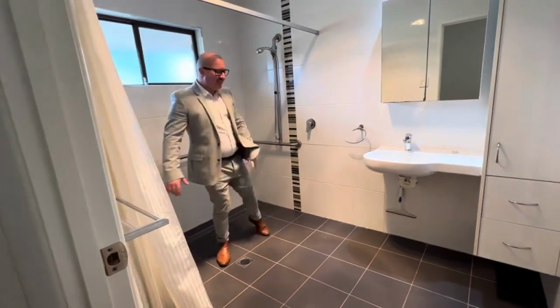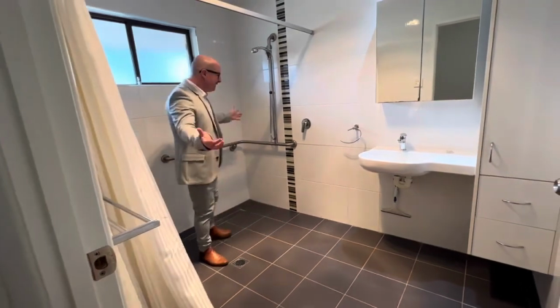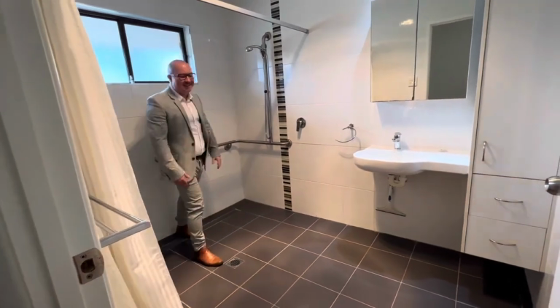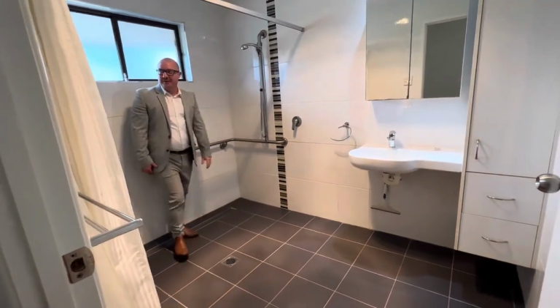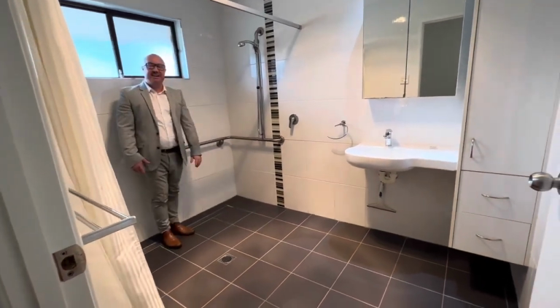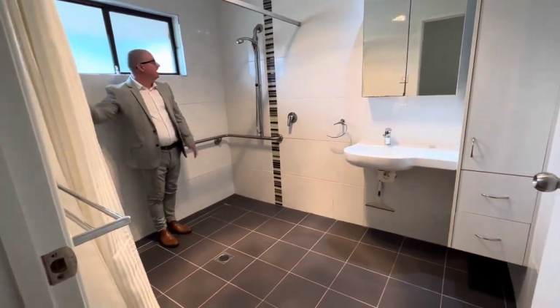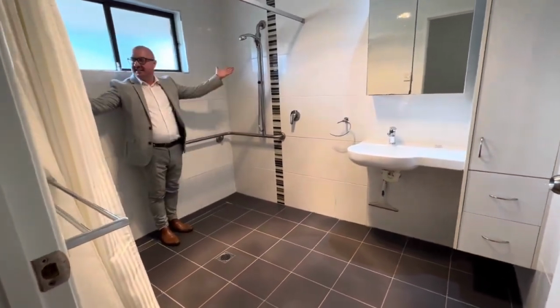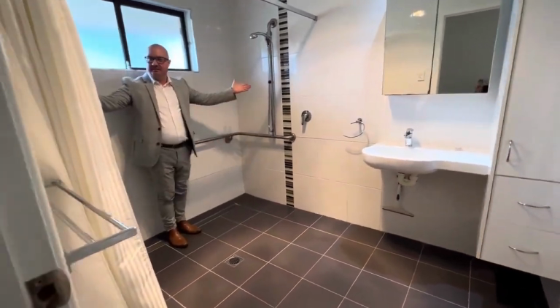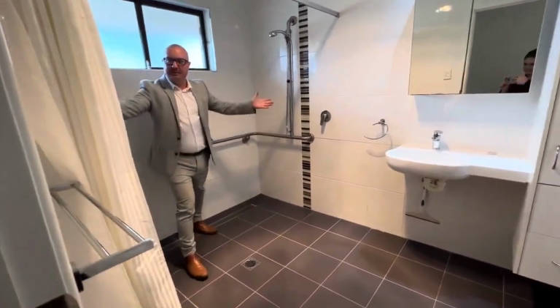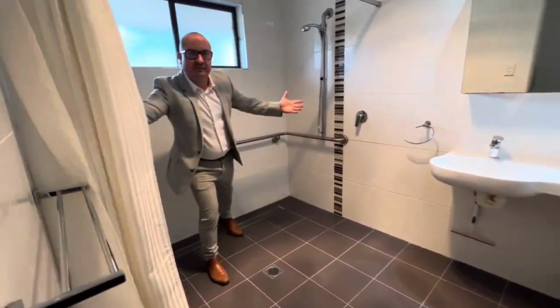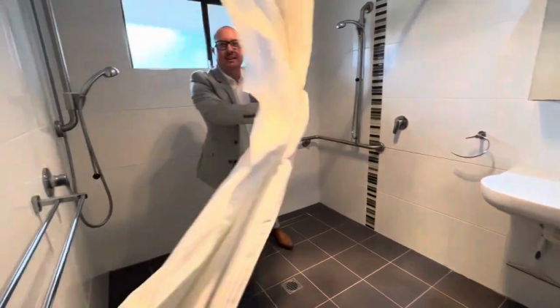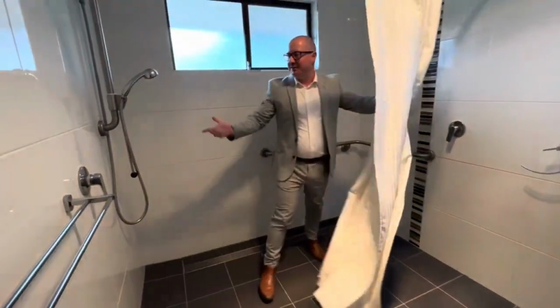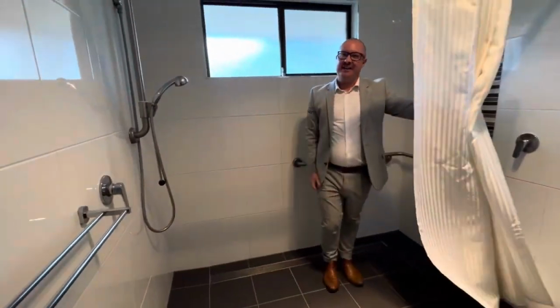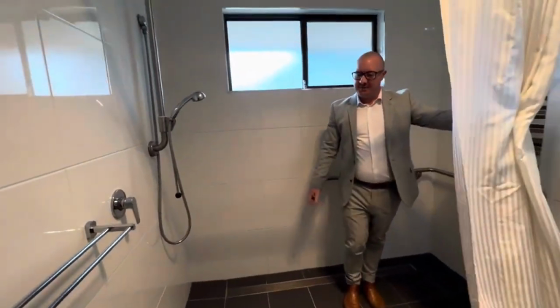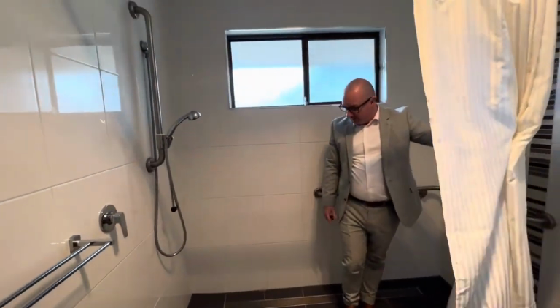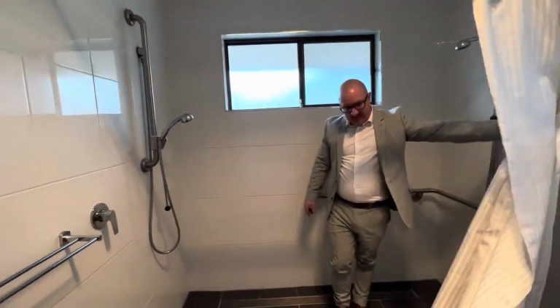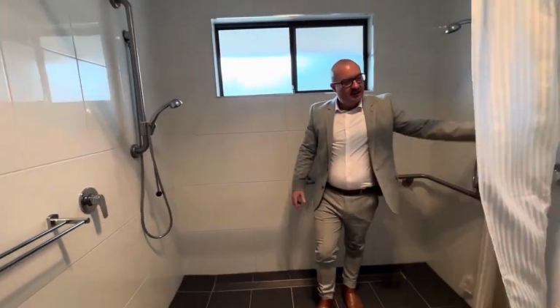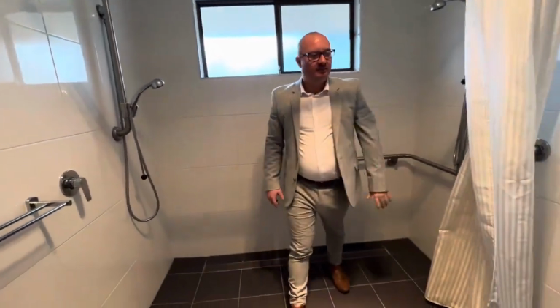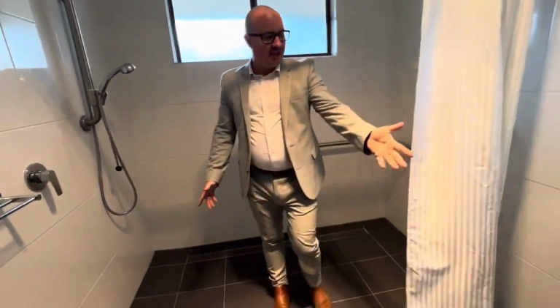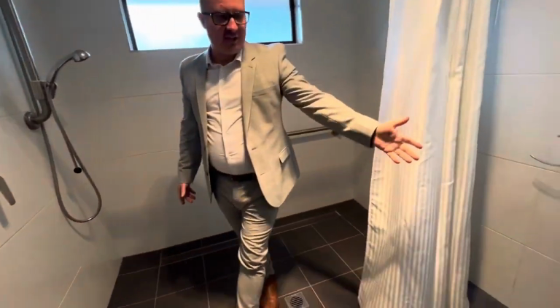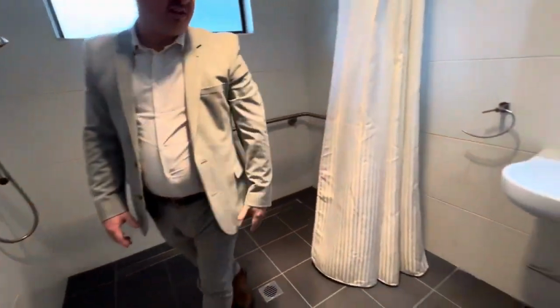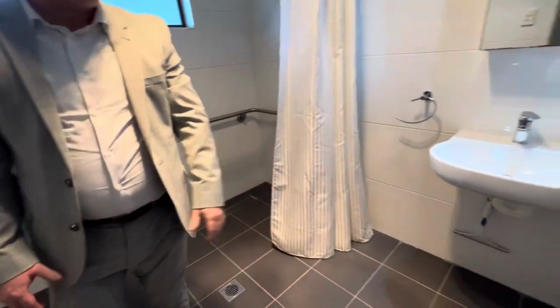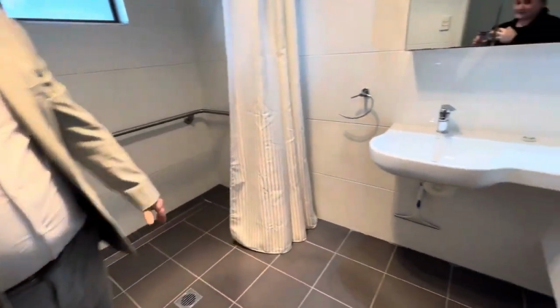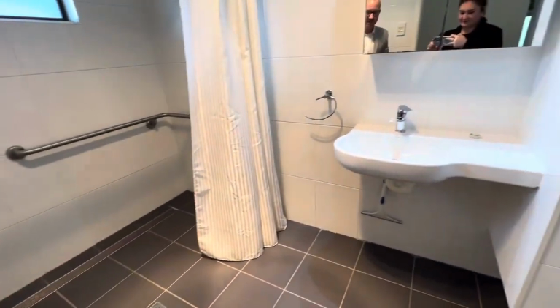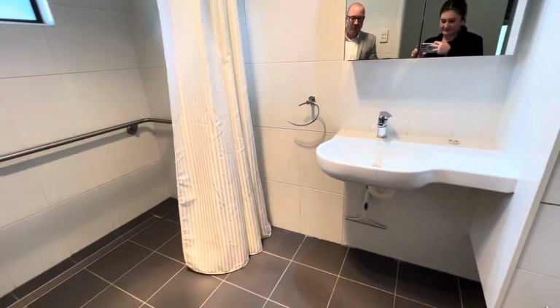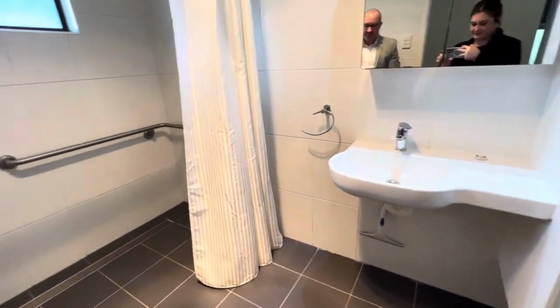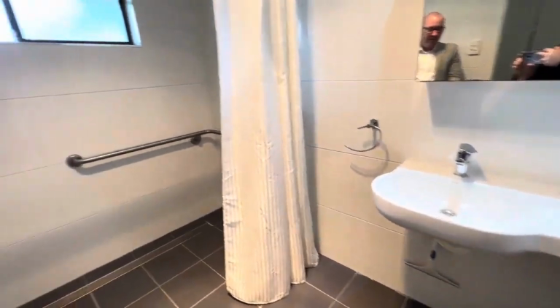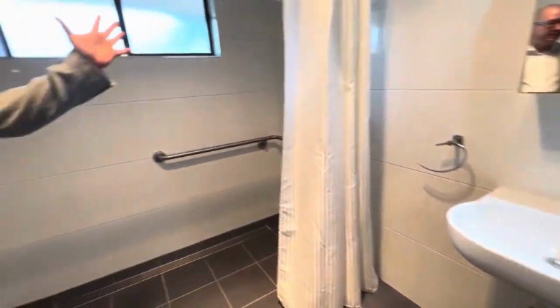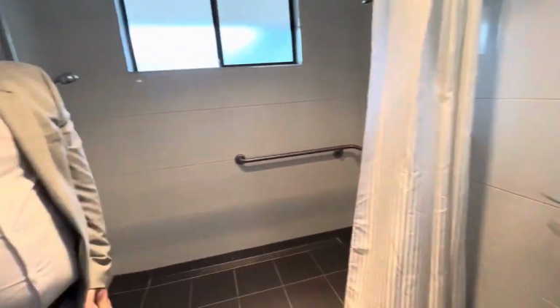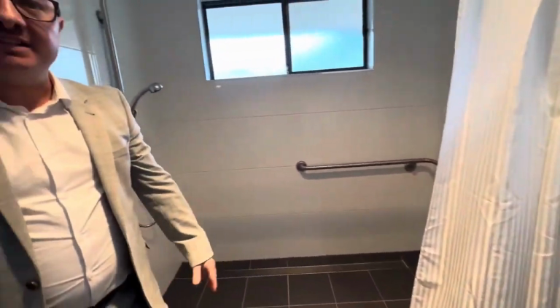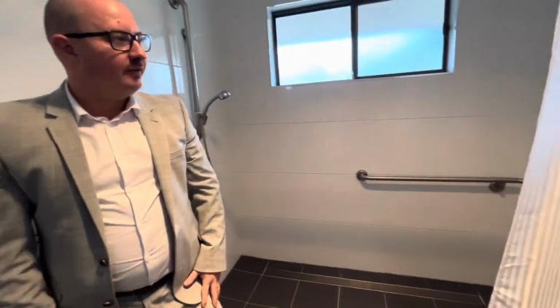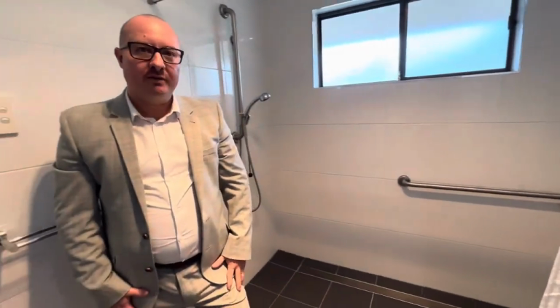We've got a full wheelchair accessible bathroom in here. There are actual shower heads in this one as well, and you can take your wheelchair straight up to the basin if that's something that you require. Otherwise, we've just got a fantastic full wet room.